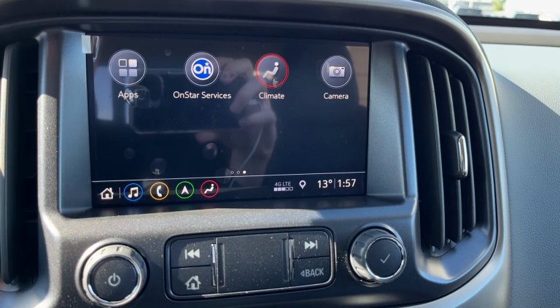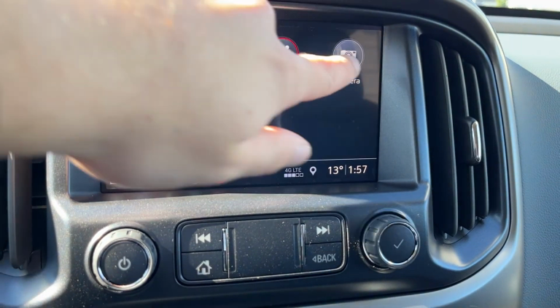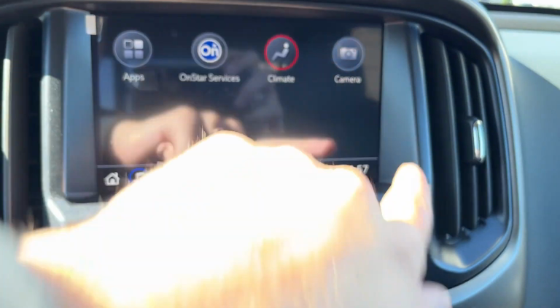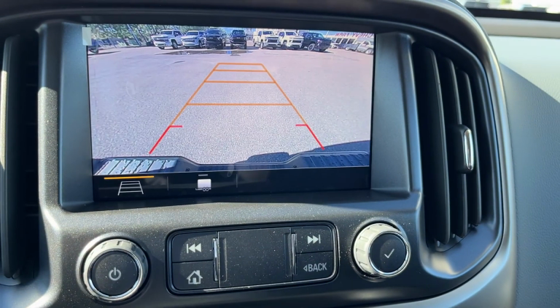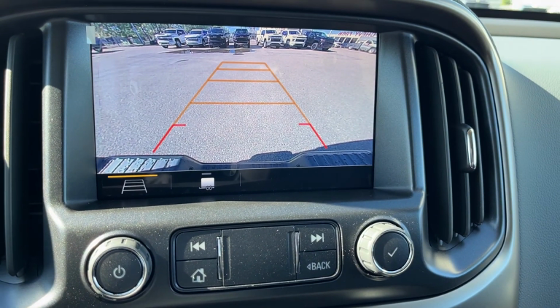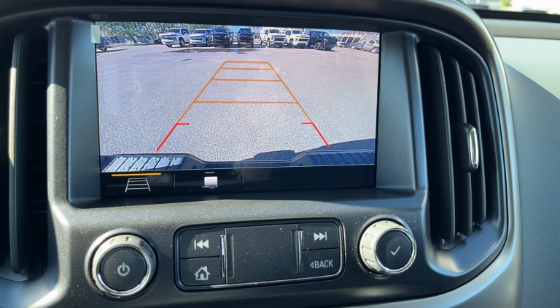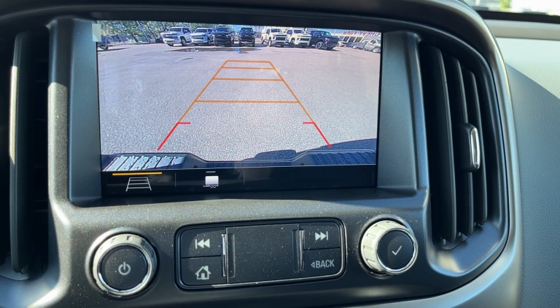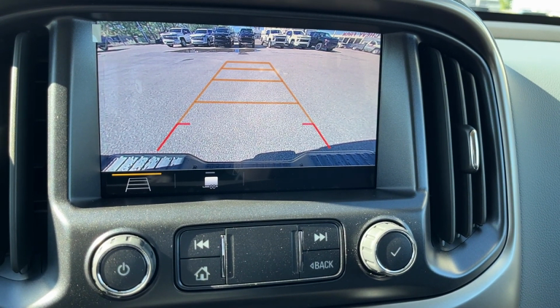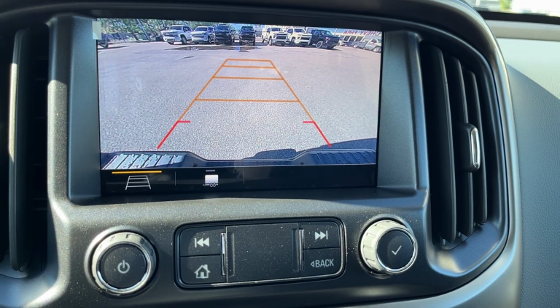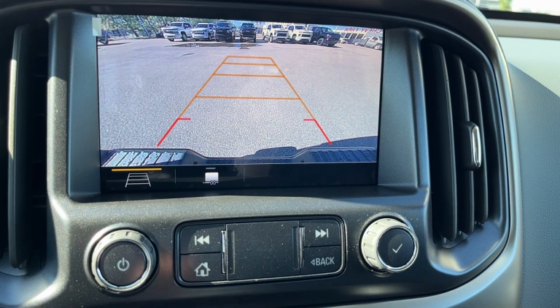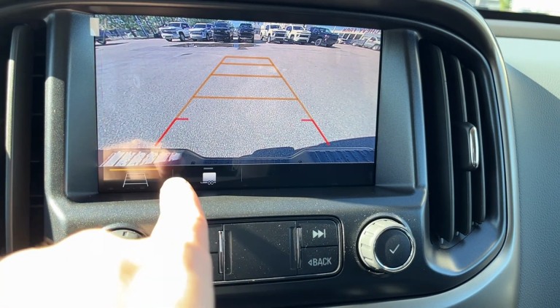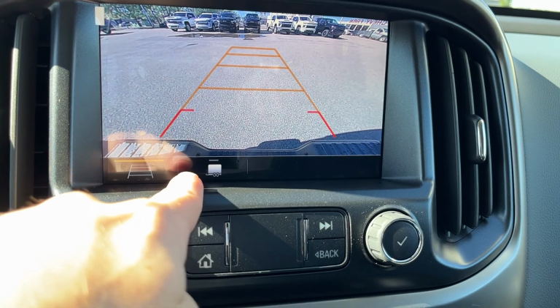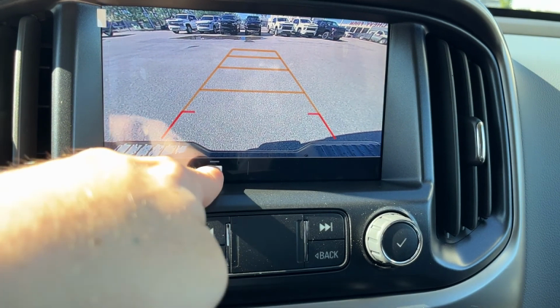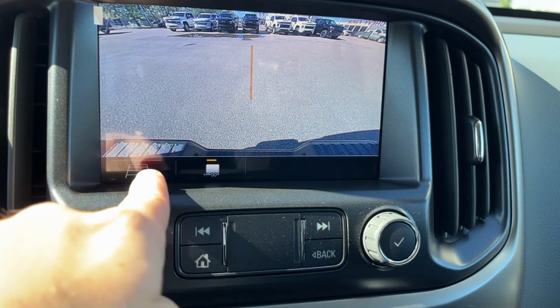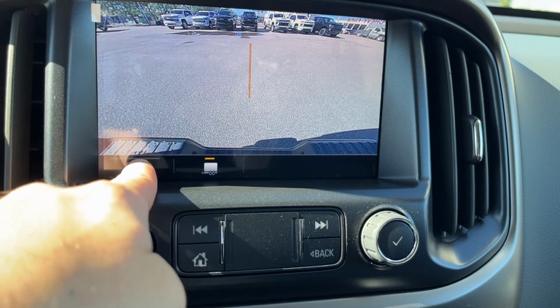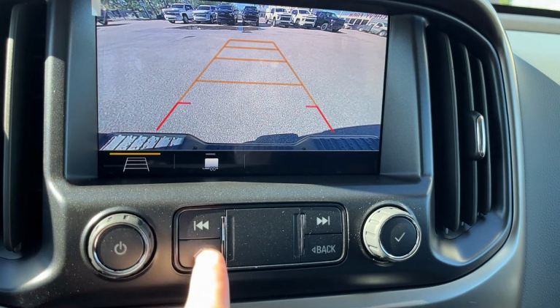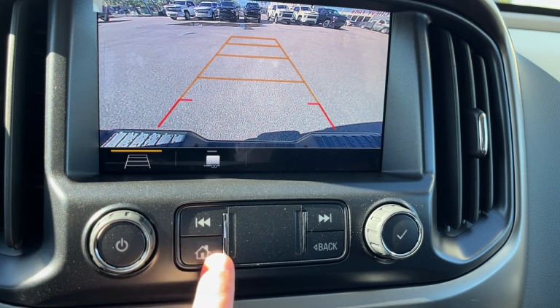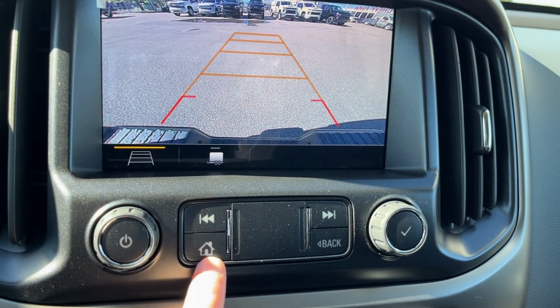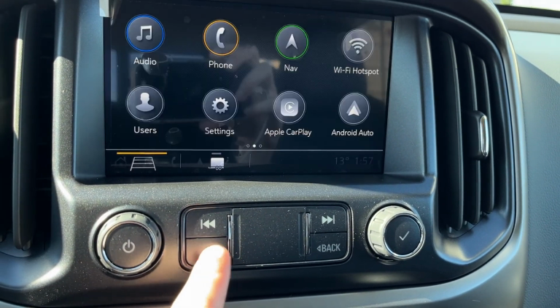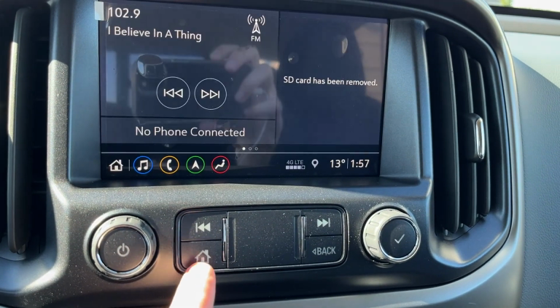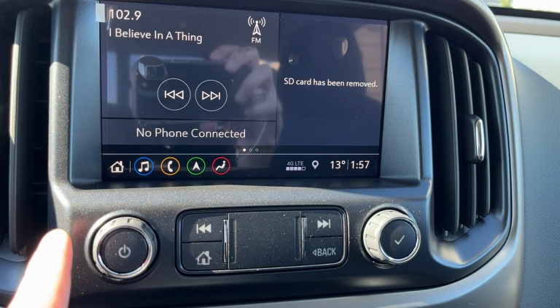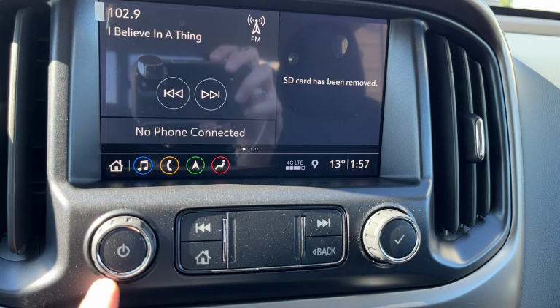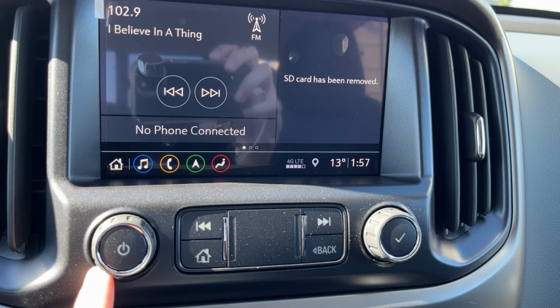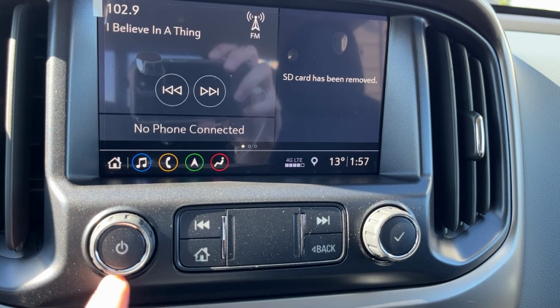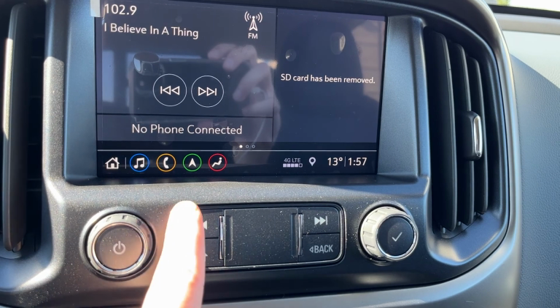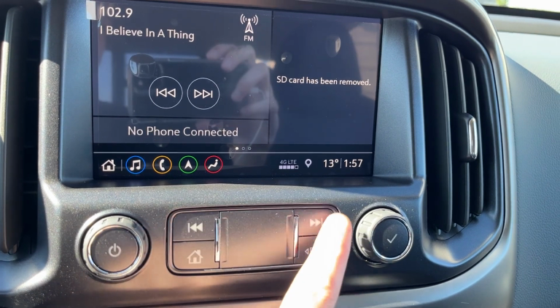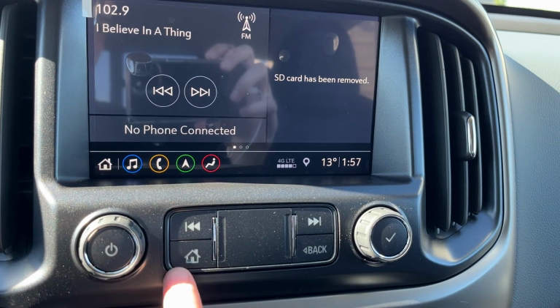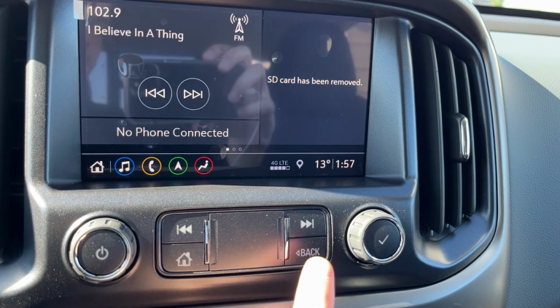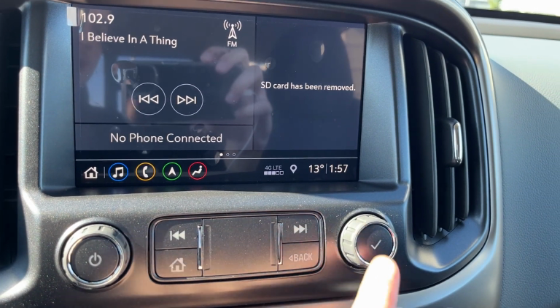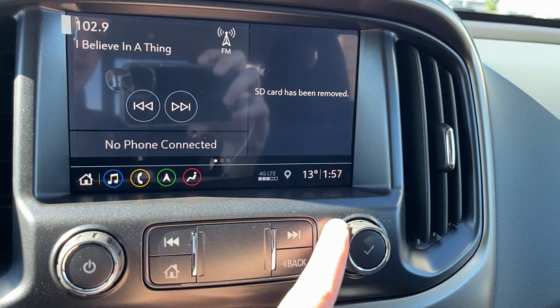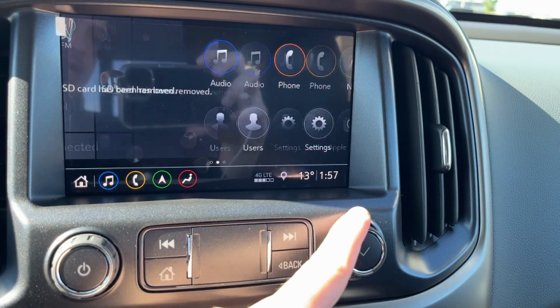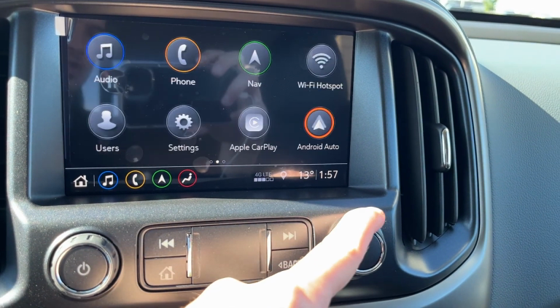Climate through our screen, as well as our camera controls with our backup camera. We have adaptive as well as hitch guidelines. Below, we have our volume controls — seek, home, back, as well as menu controls.